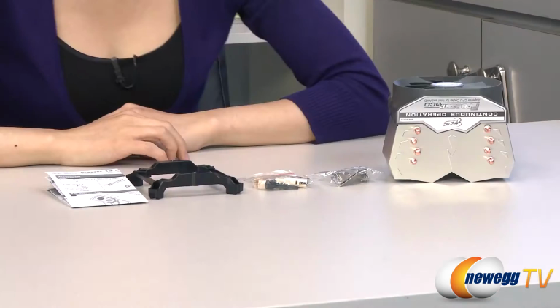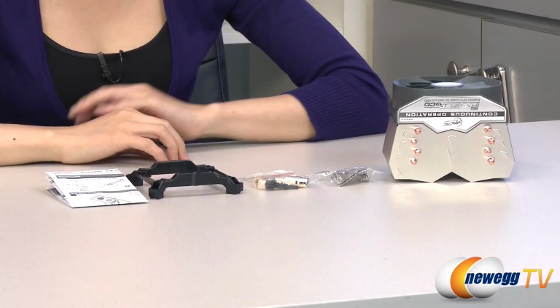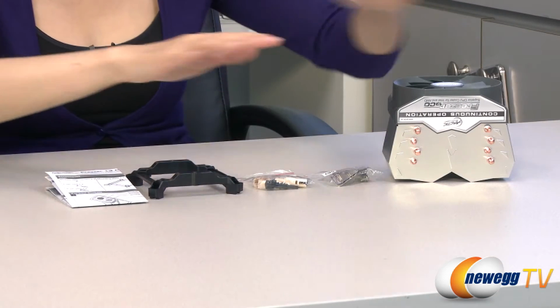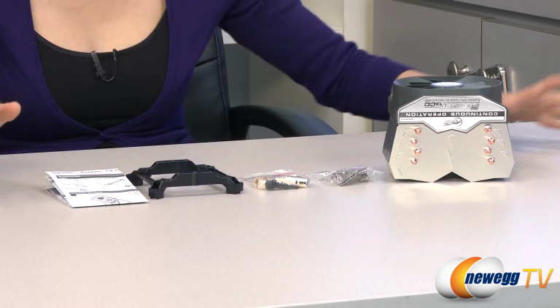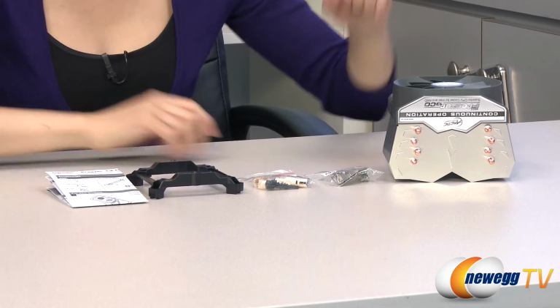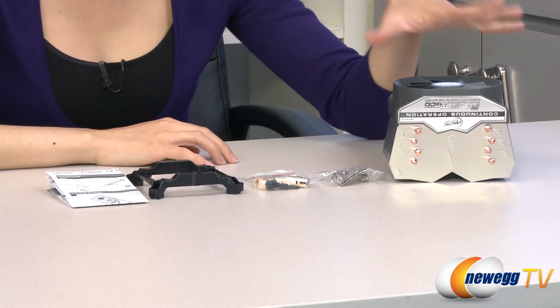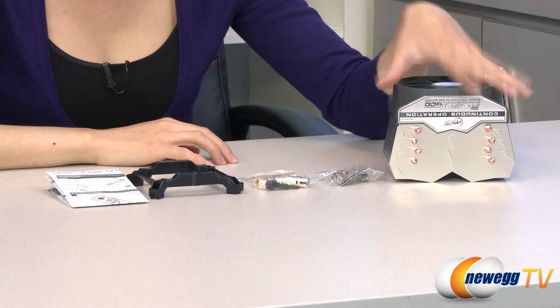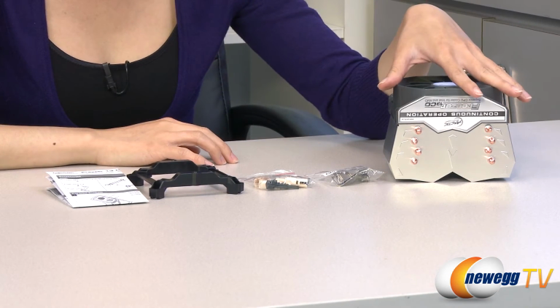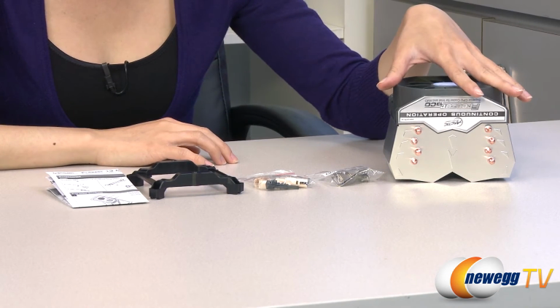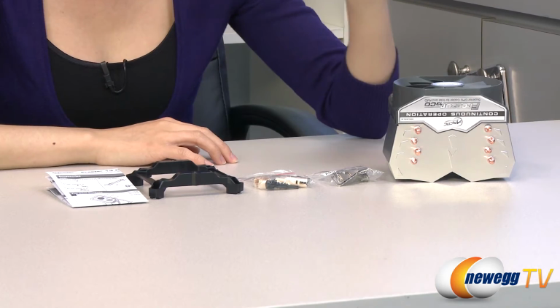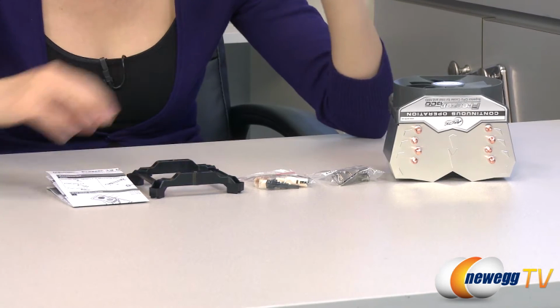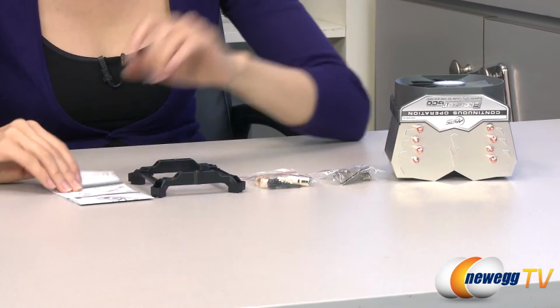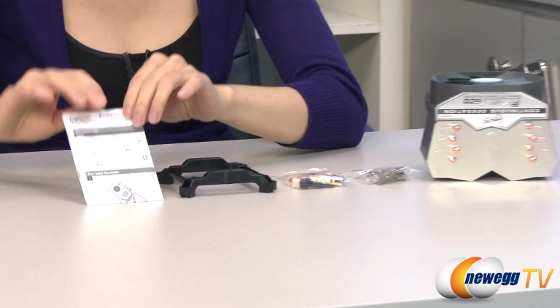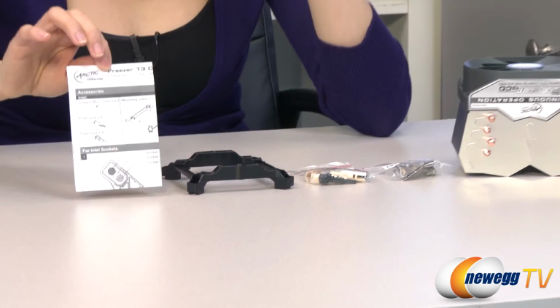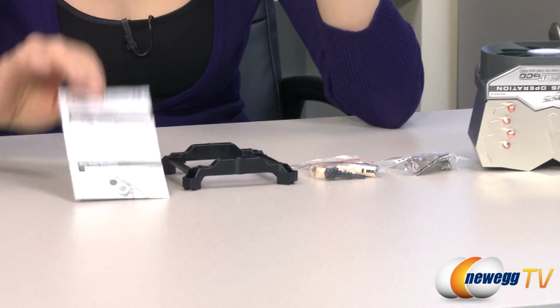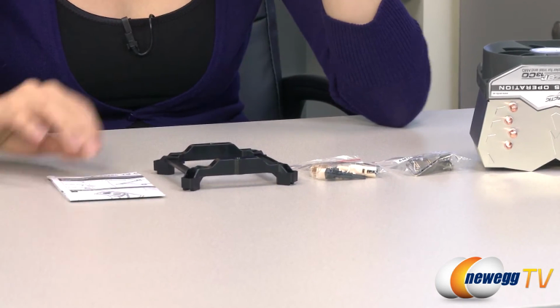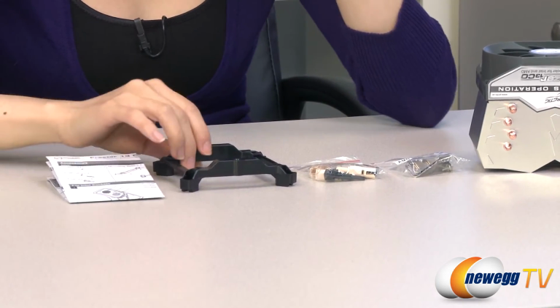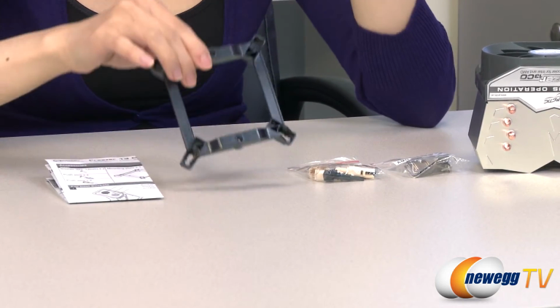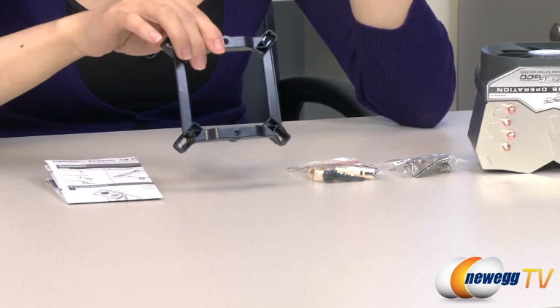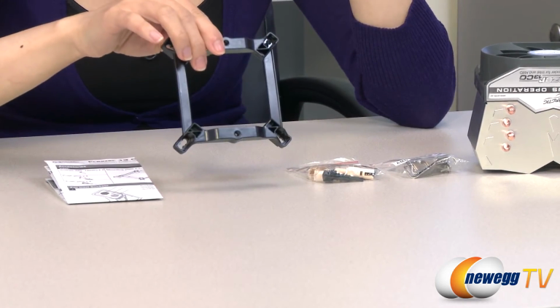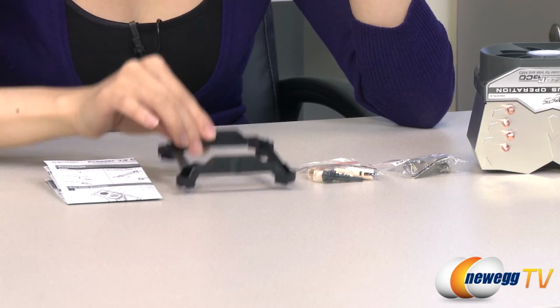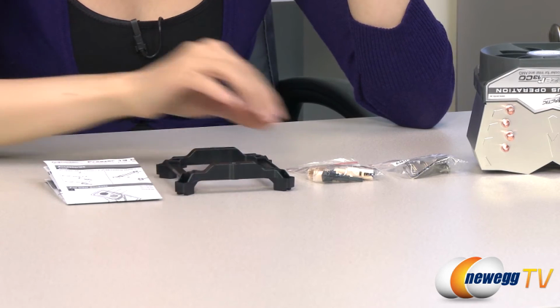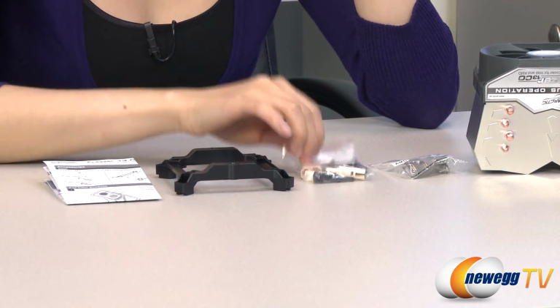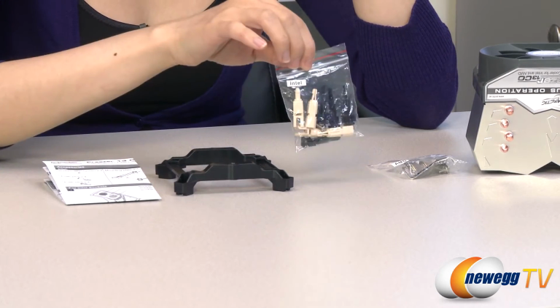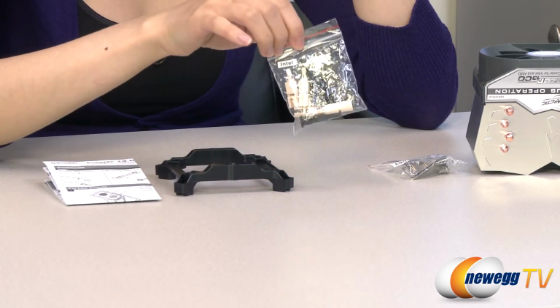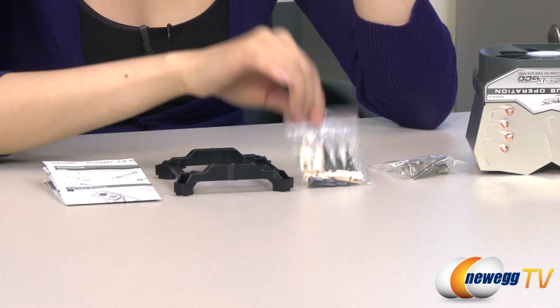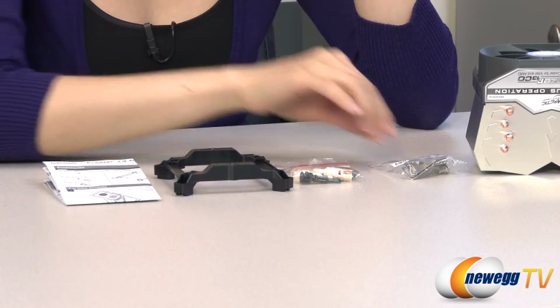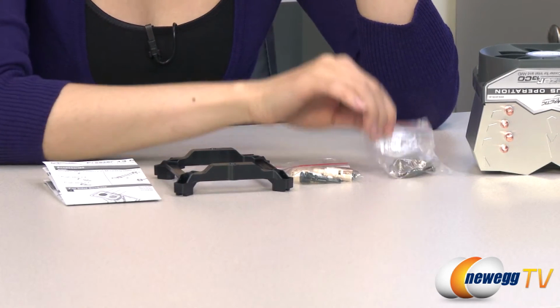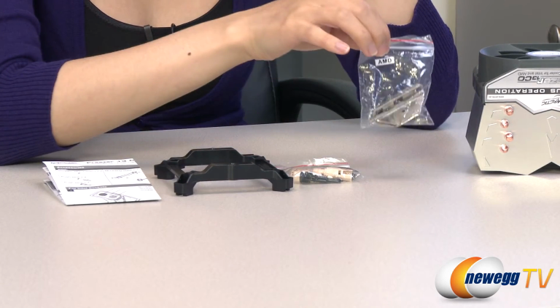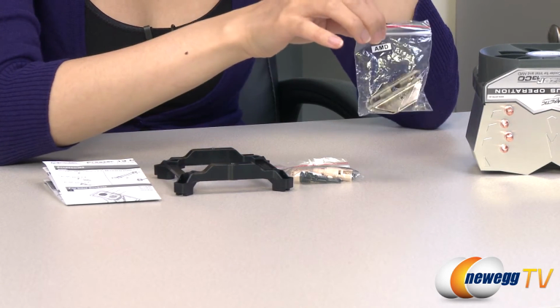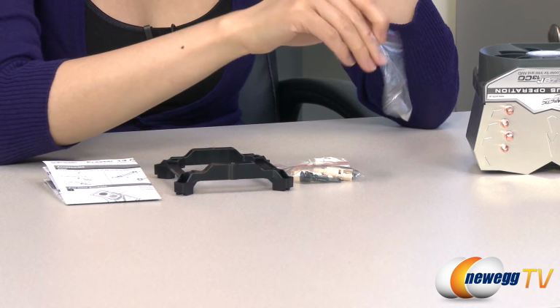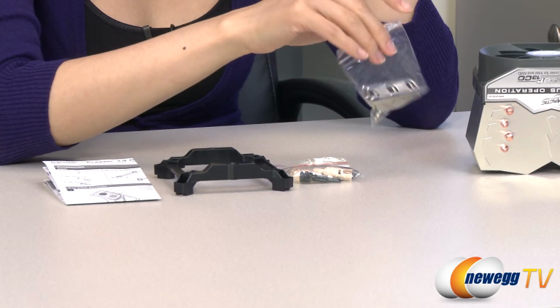Here's everything that comes in the package. You have your heat sink fan, which I will talk about in just a little bit, and here's your installation guide, very useful. Intel mounting plate with push pins and screws, and your AMD set with lugs and screws.